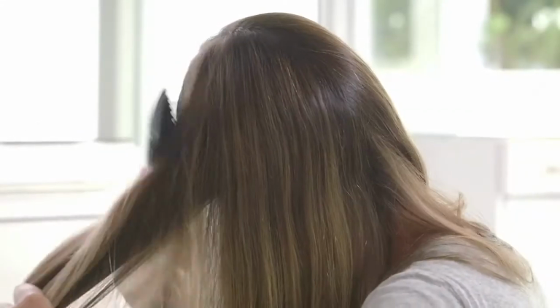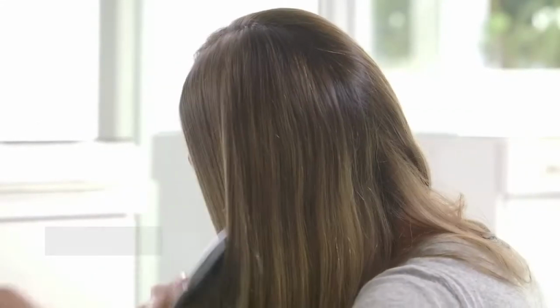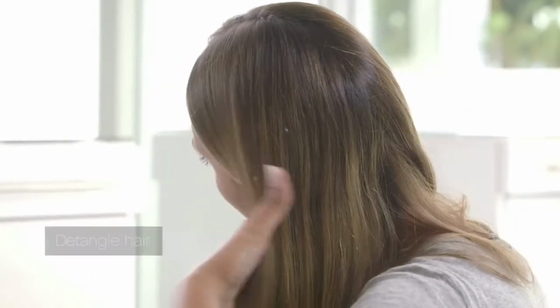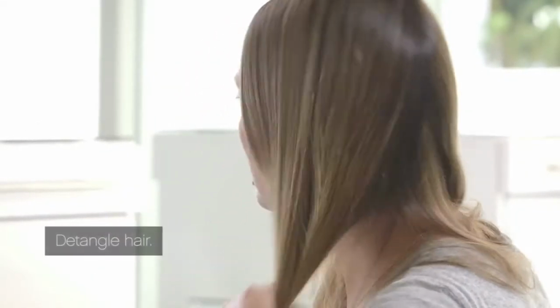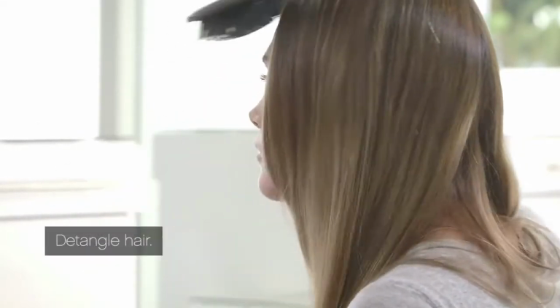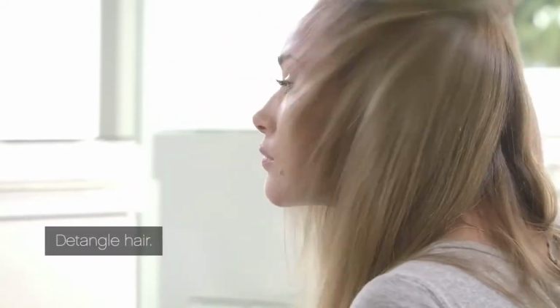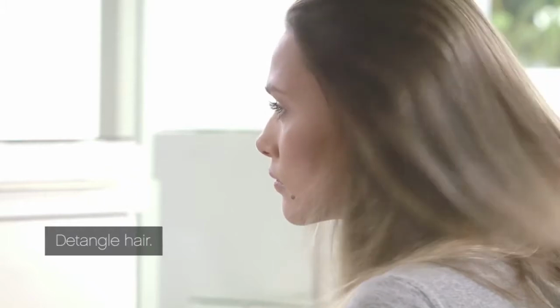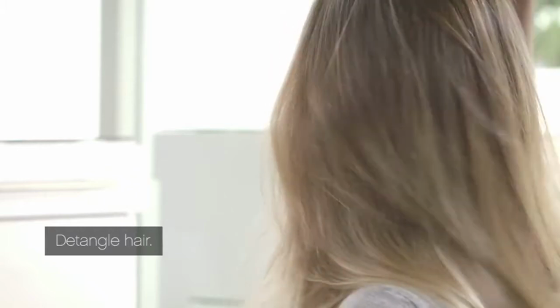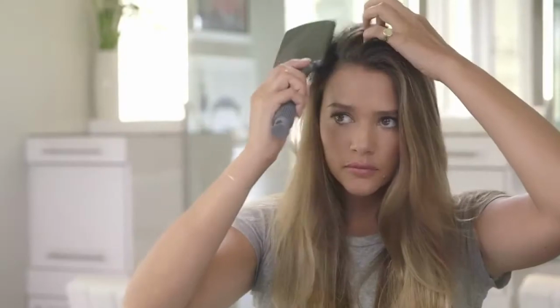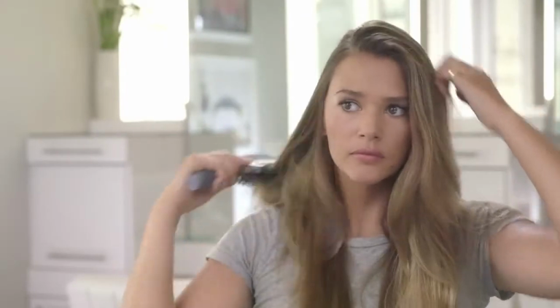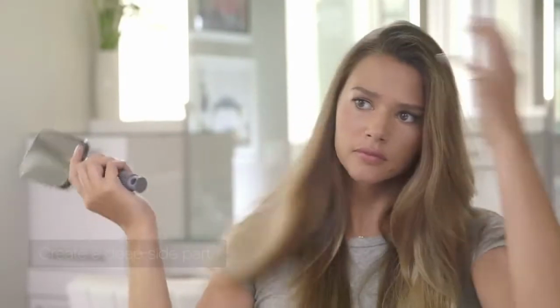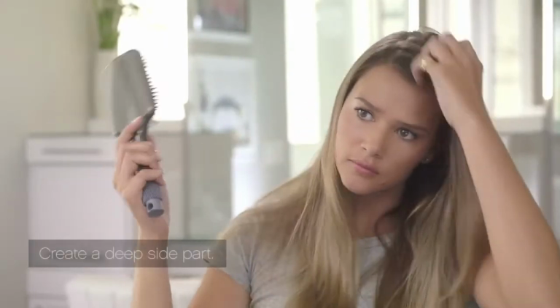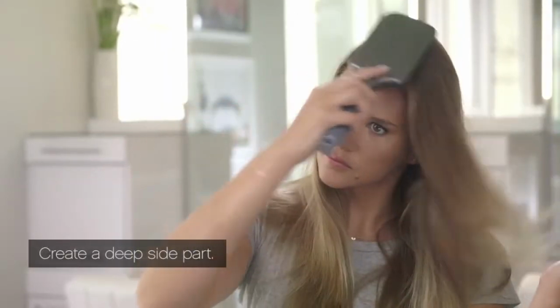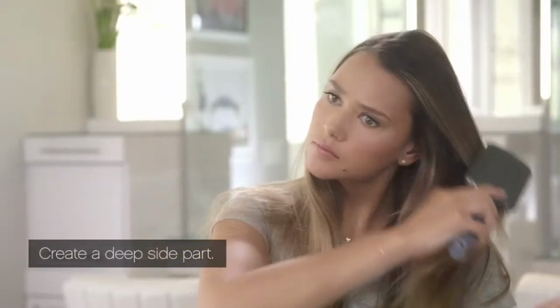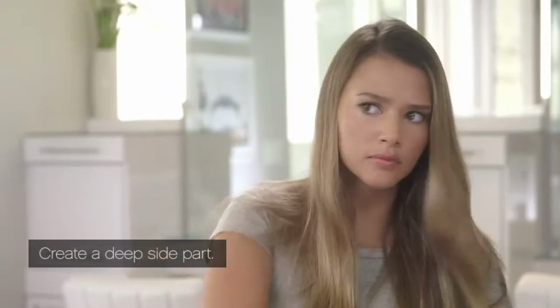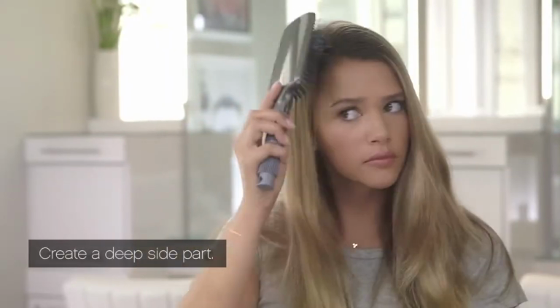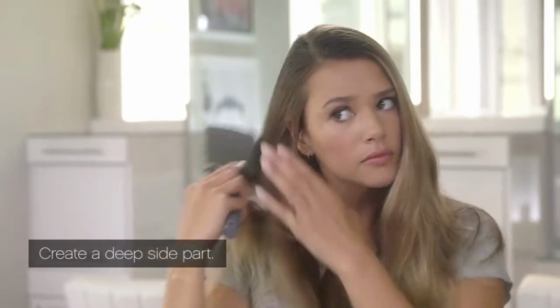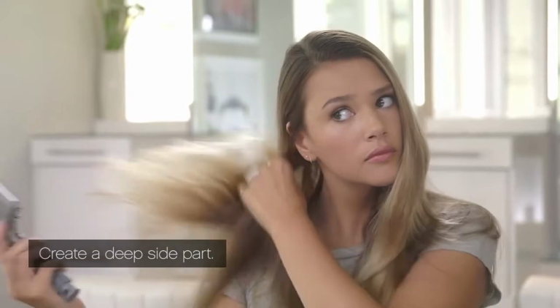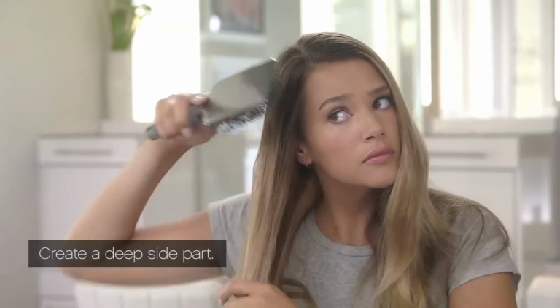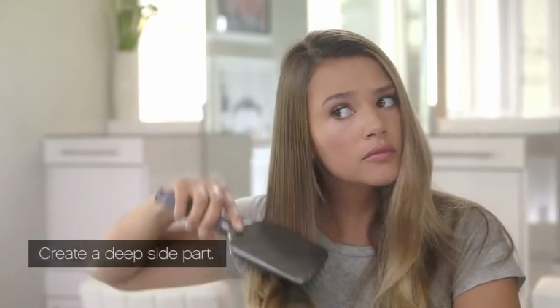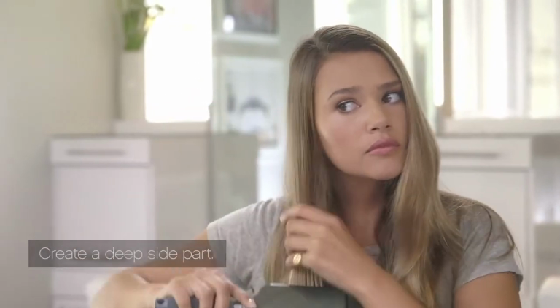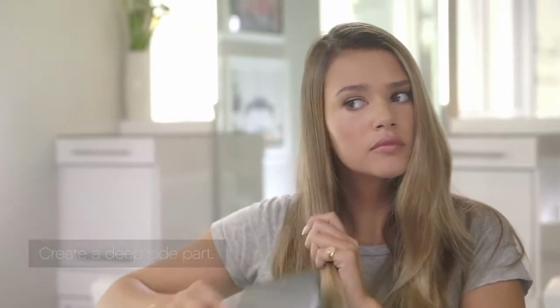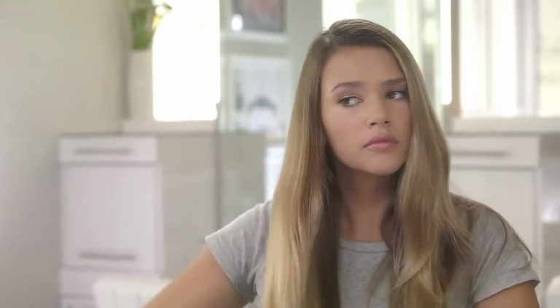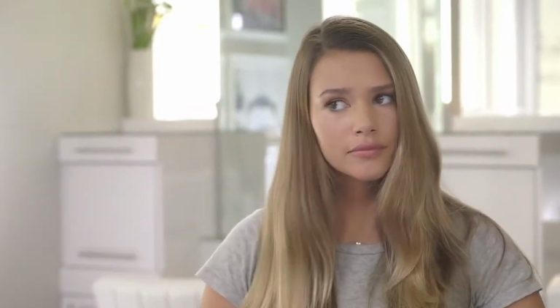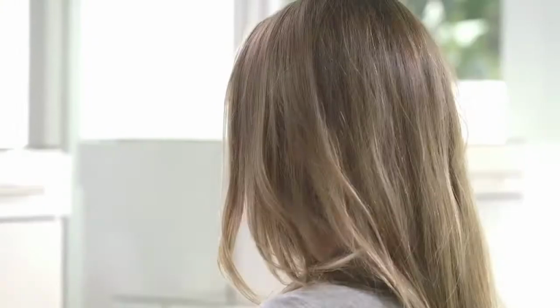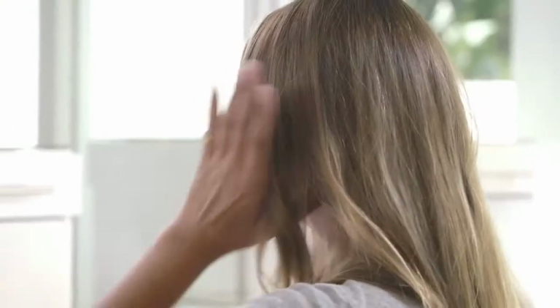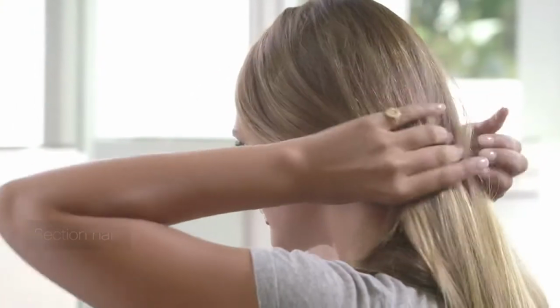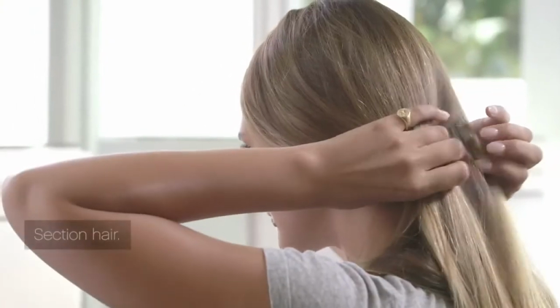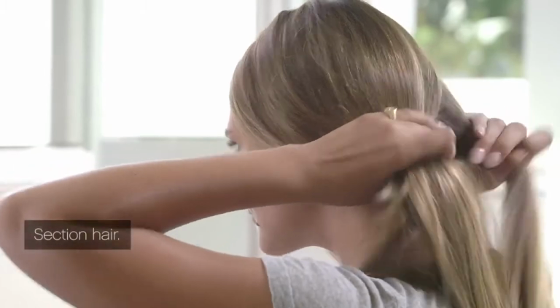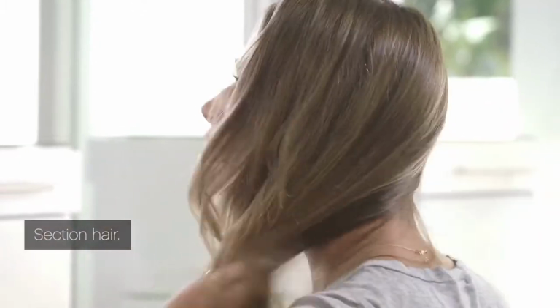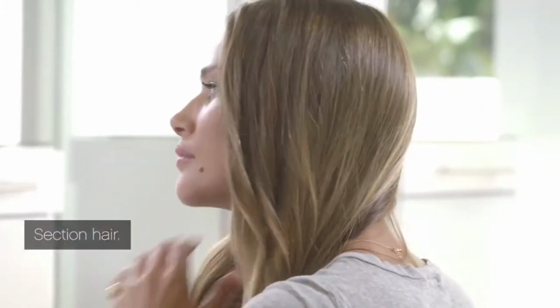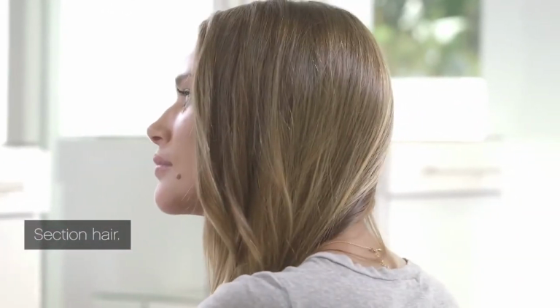Brush through hair with a paddle brush to detangle and smooth. Create a deep side part on one side, section hair into two sections, clipping one side out of the way.